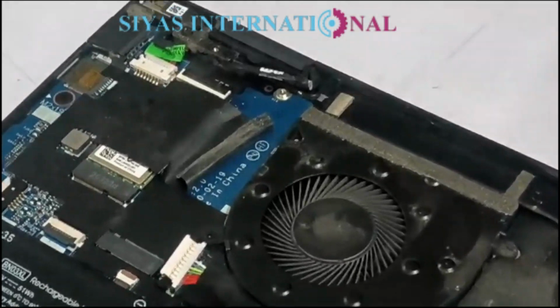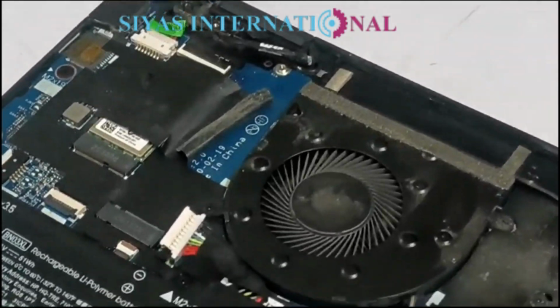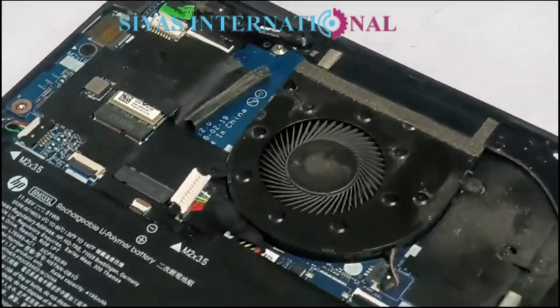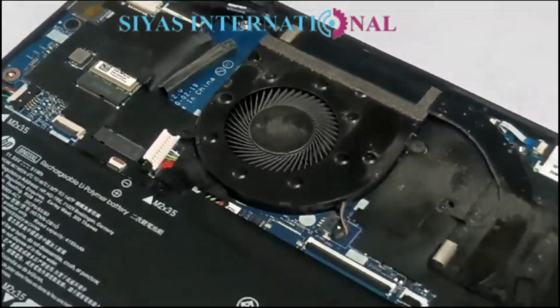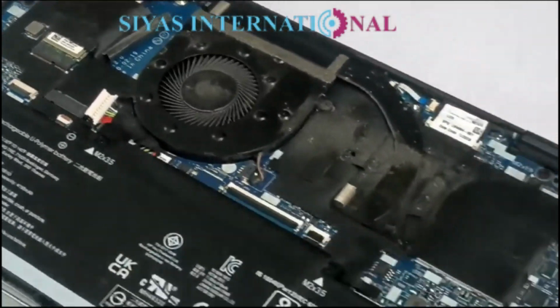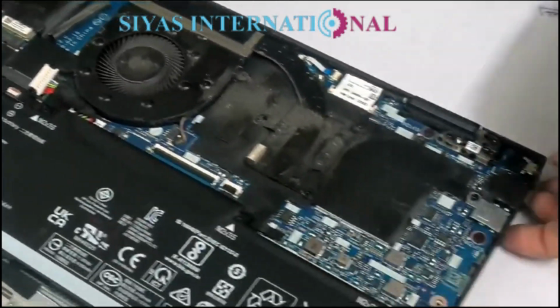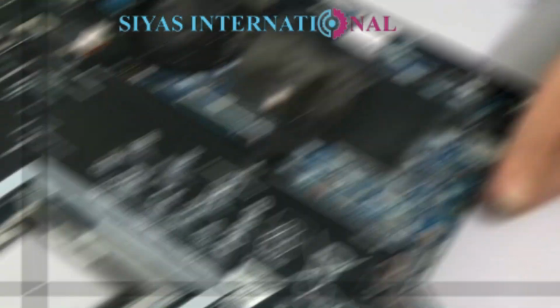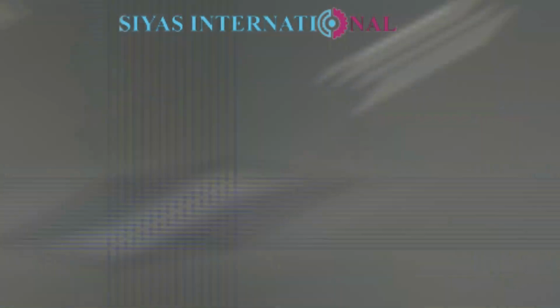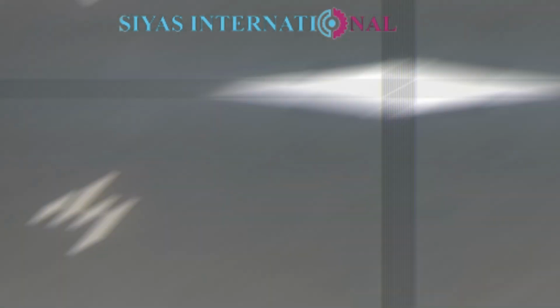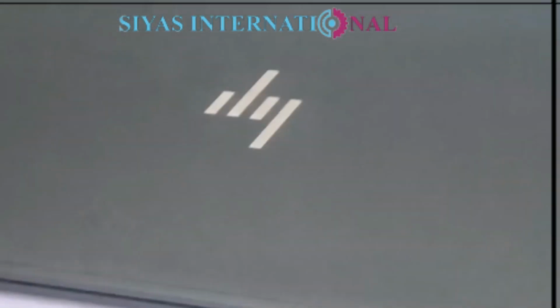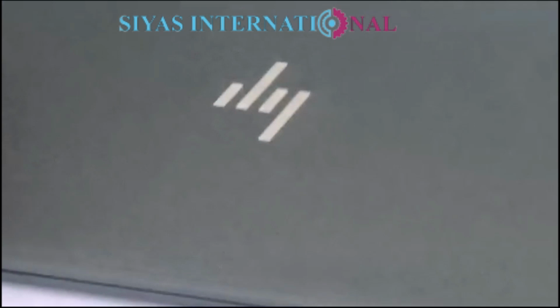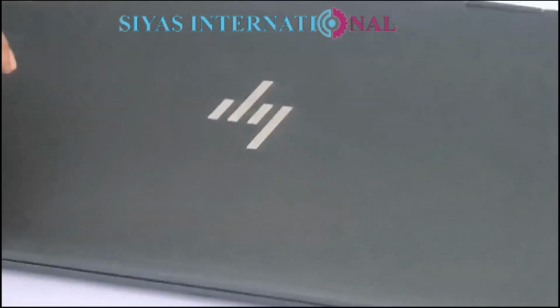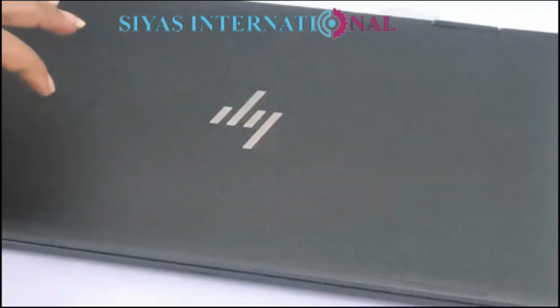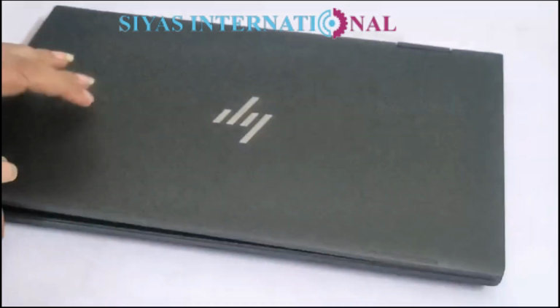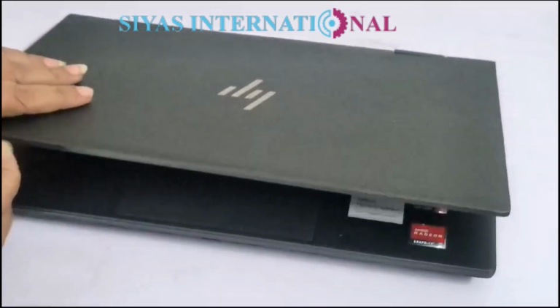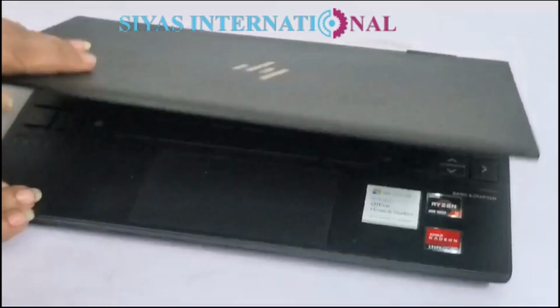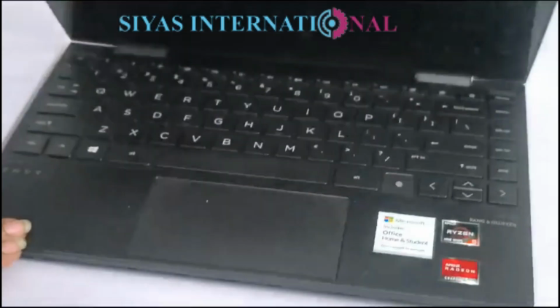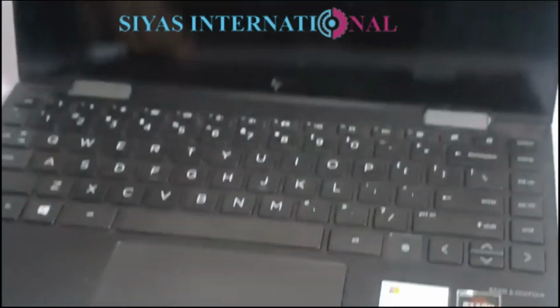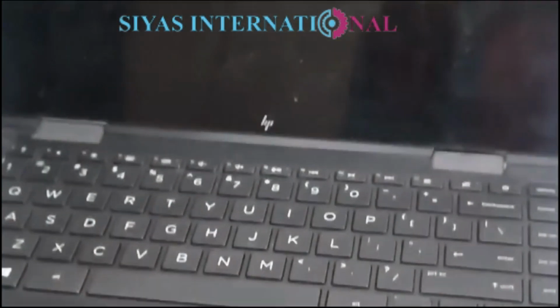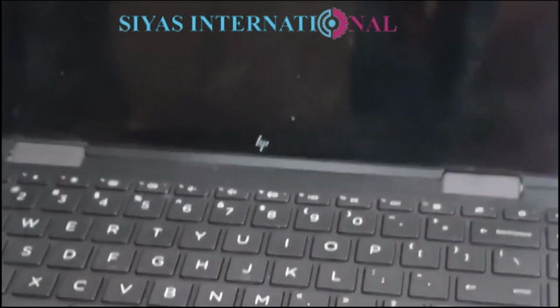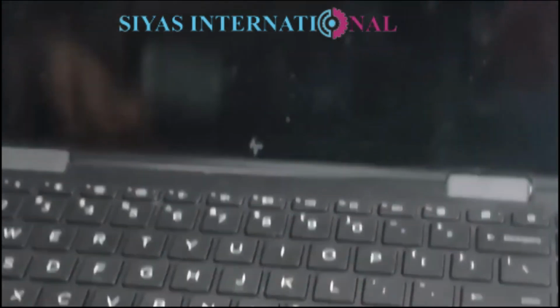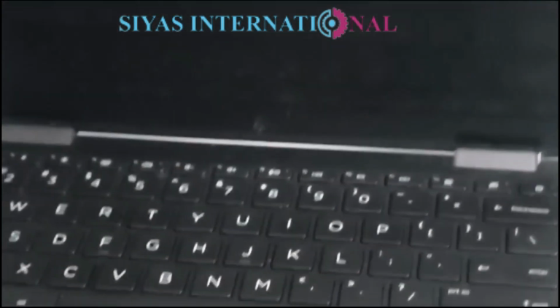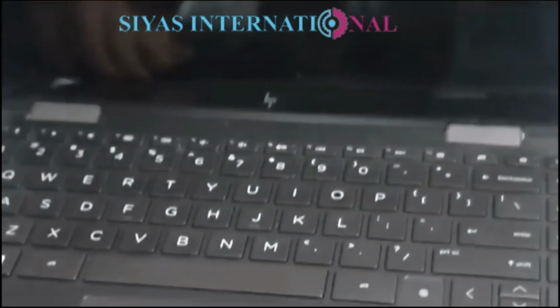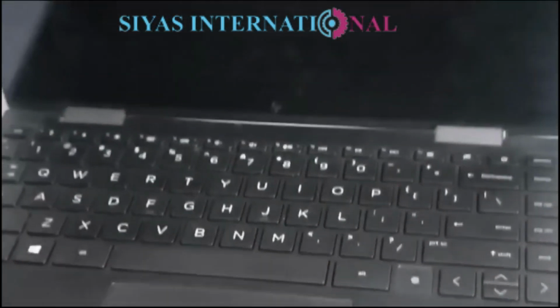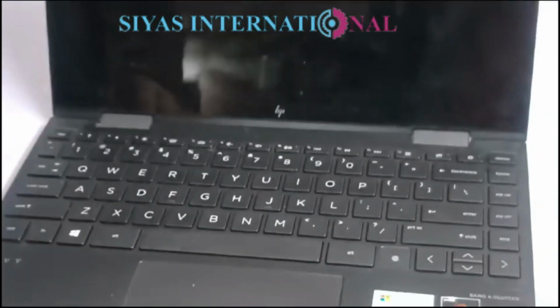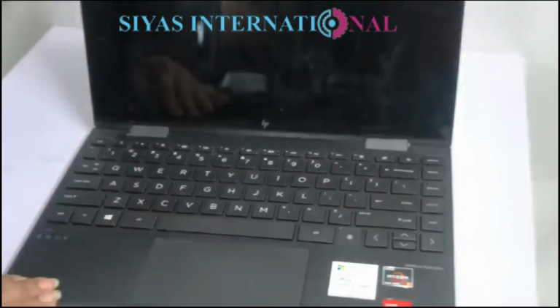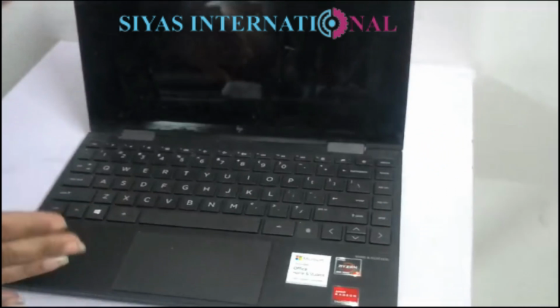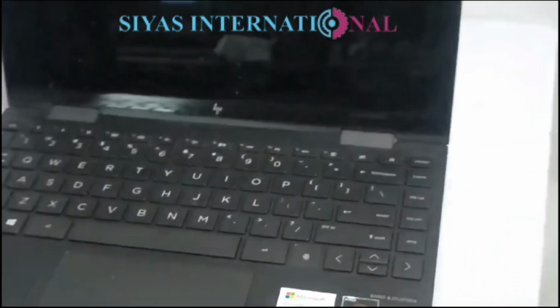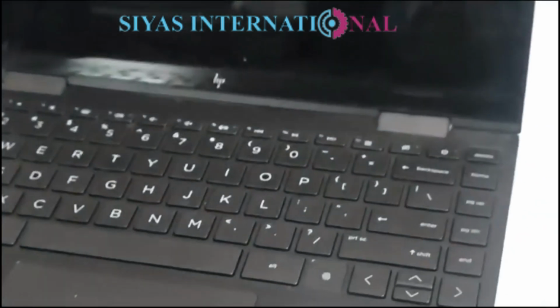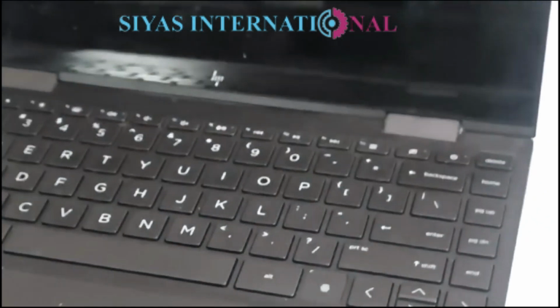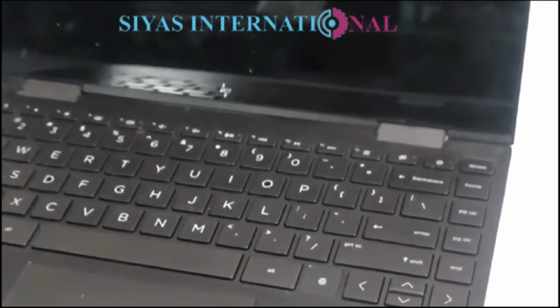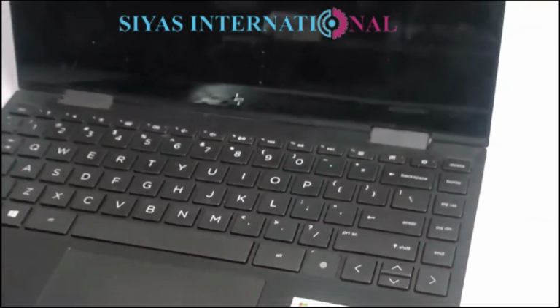Let us fix this issue and we will be back. Welcome back. As I told you, the hinges are slightly hard, and a service is recommended.